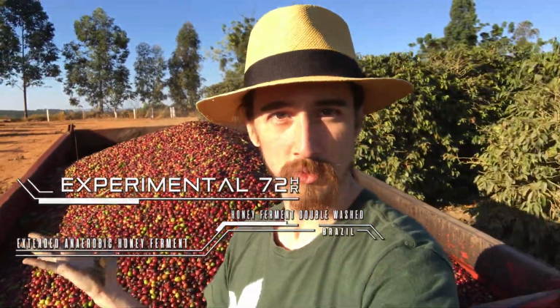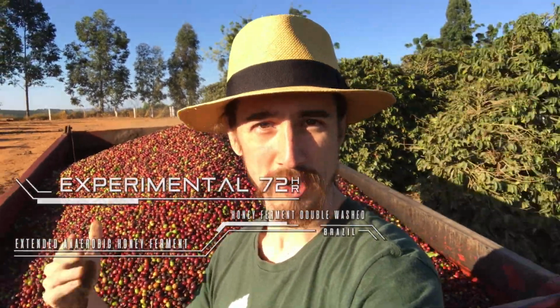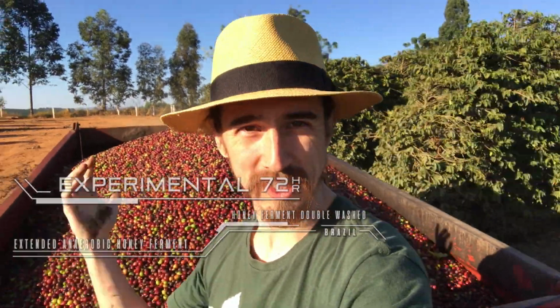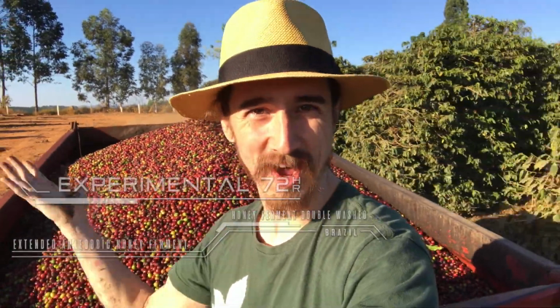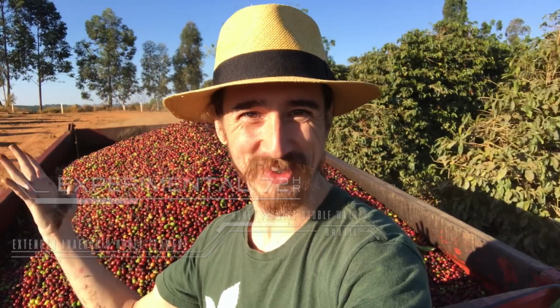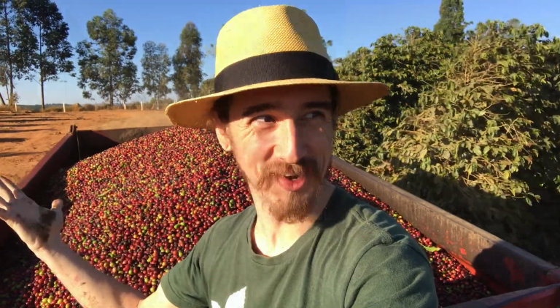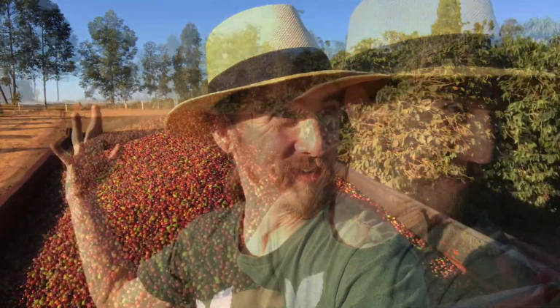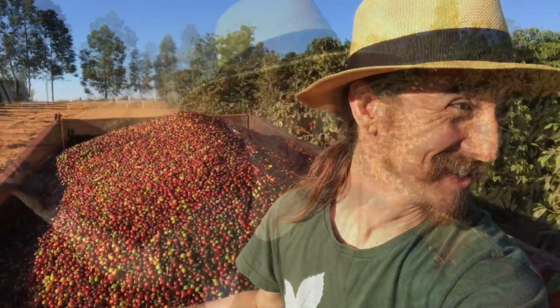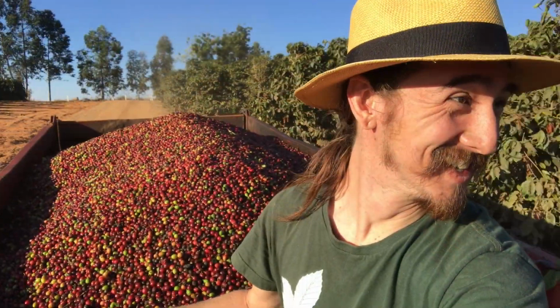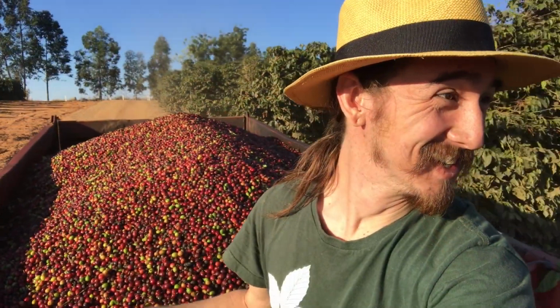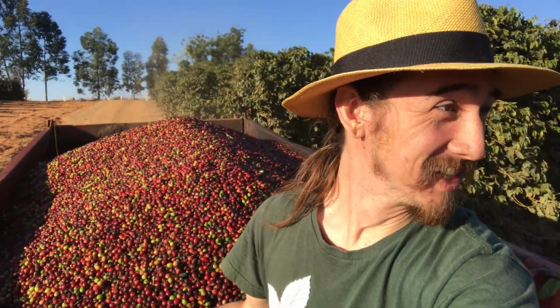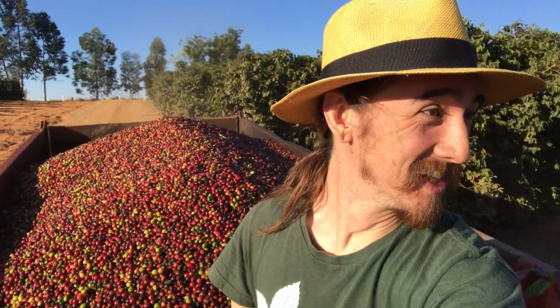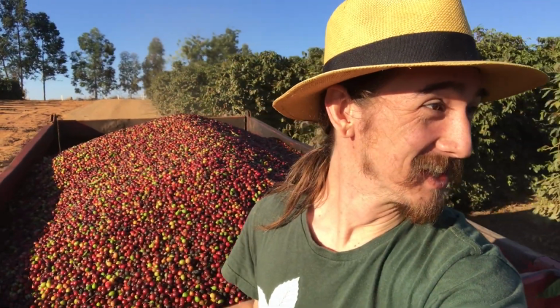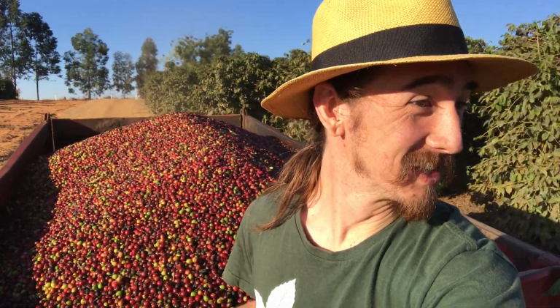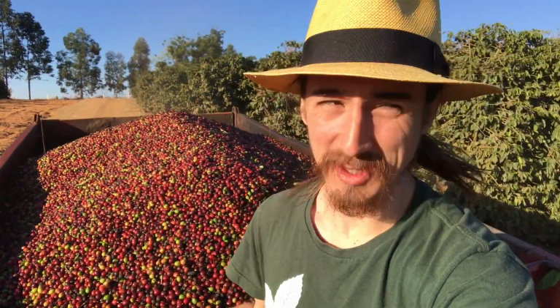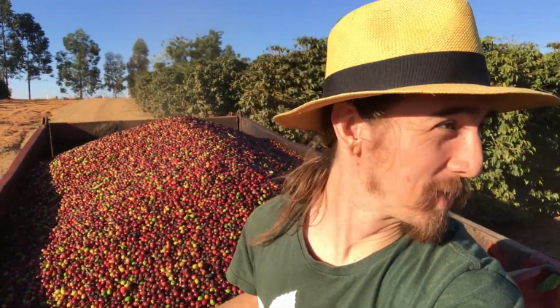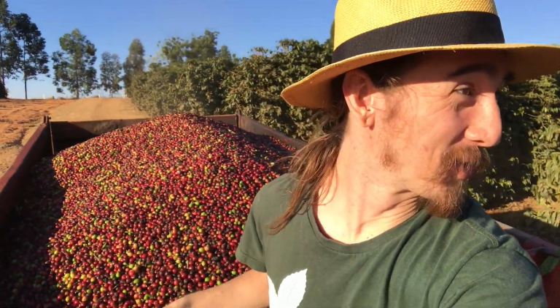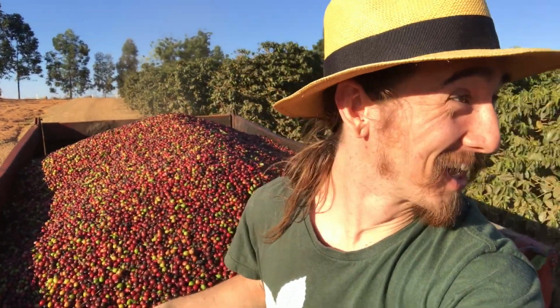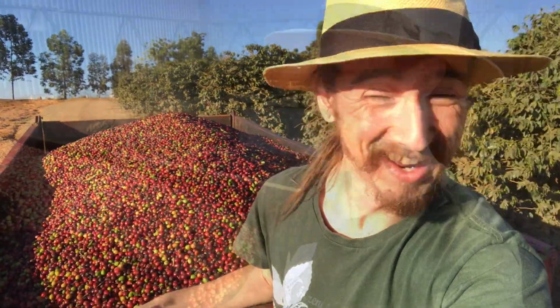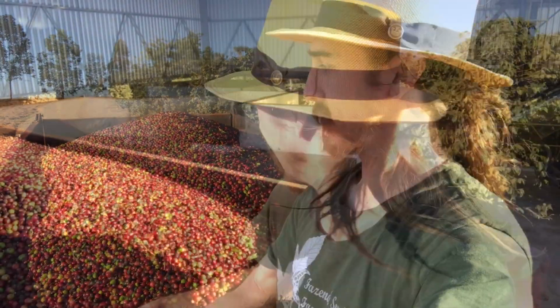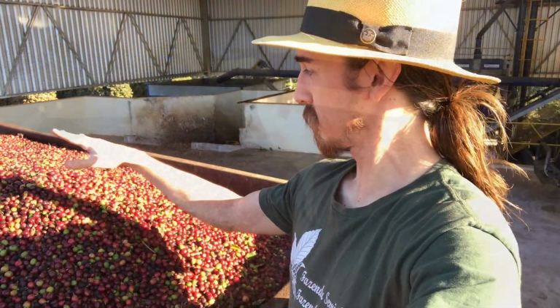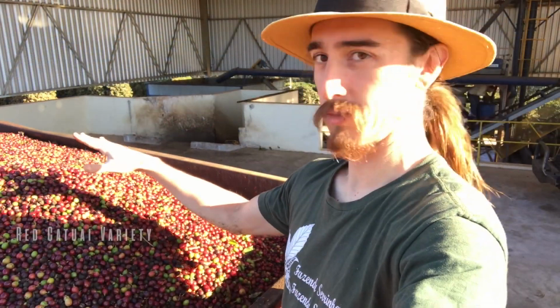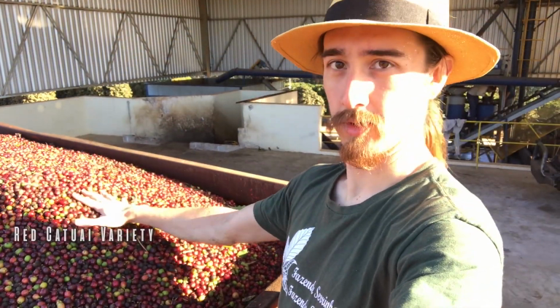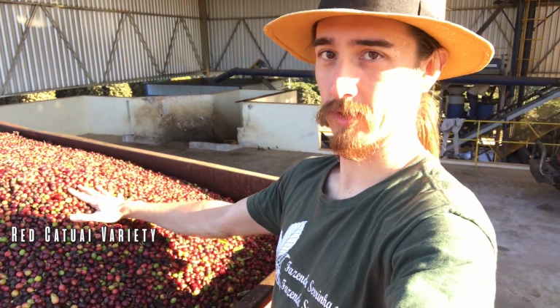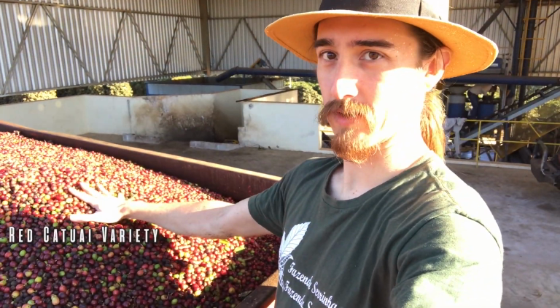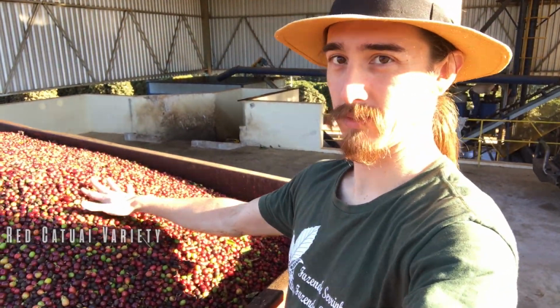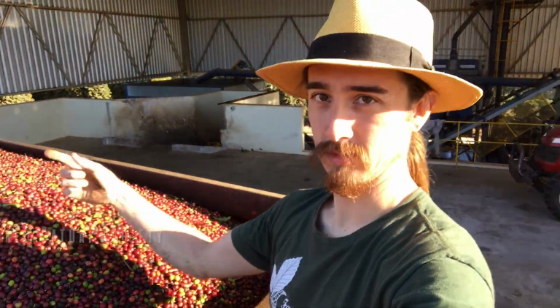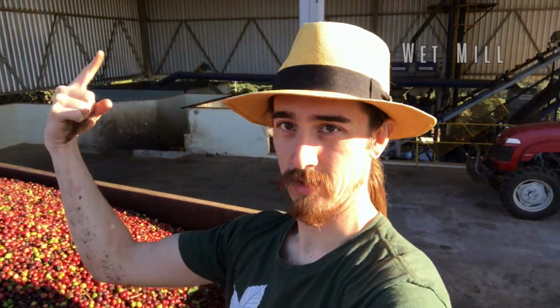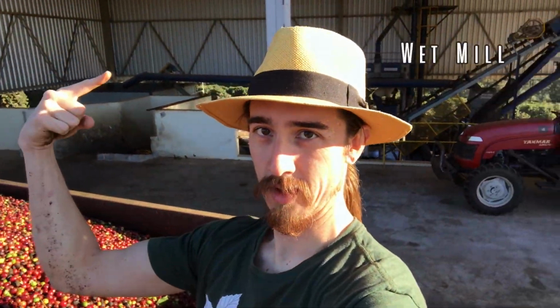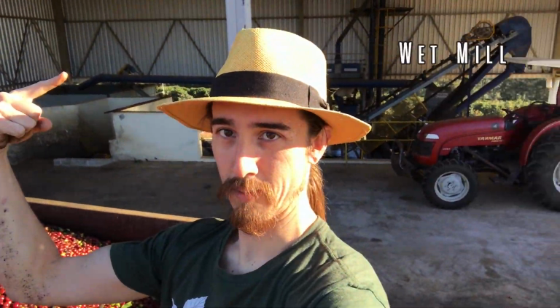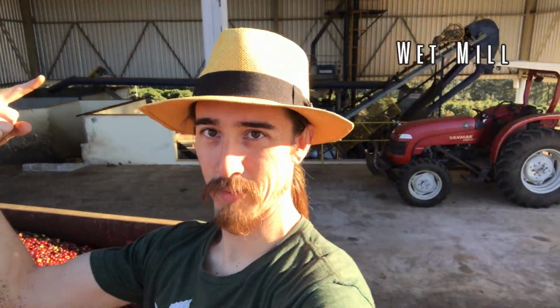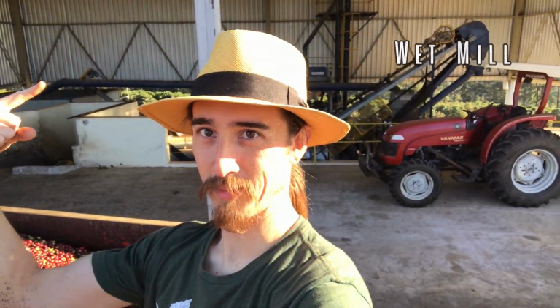We're bringing these coffees to you! There's no better way to follow the process than that. Coffee. The mill behind me.